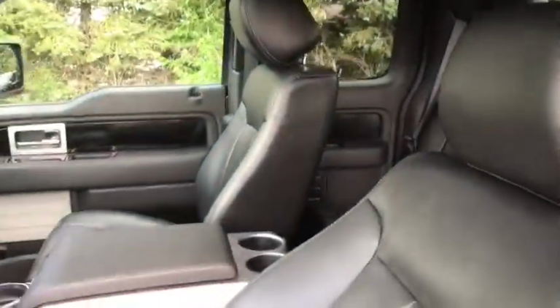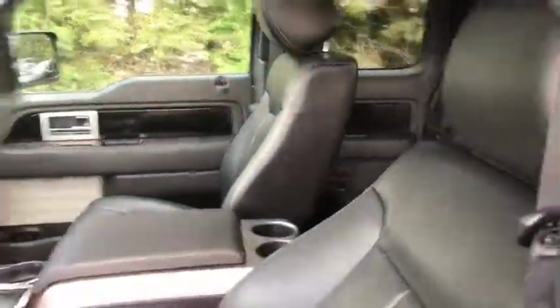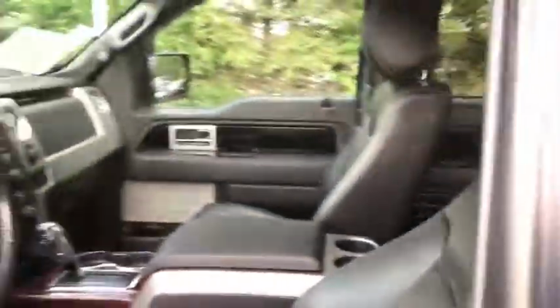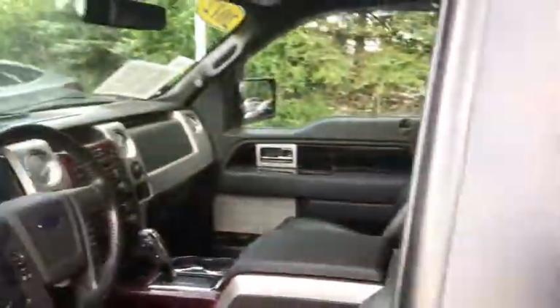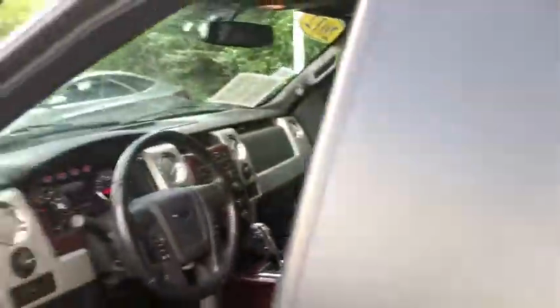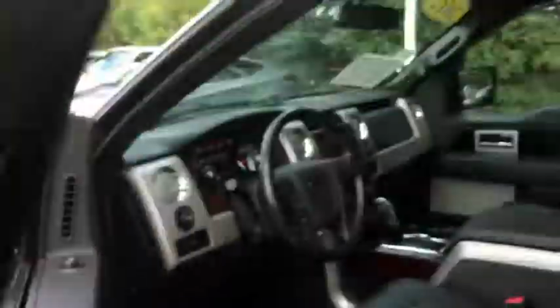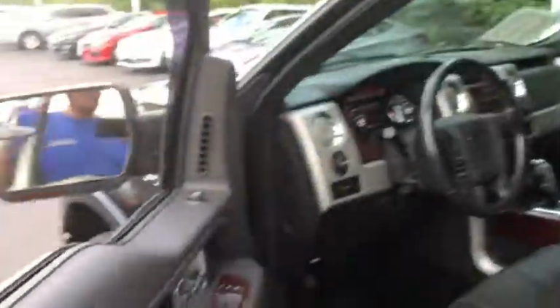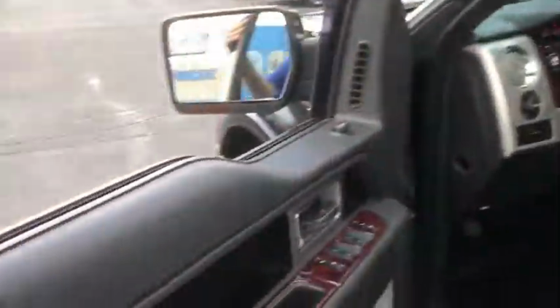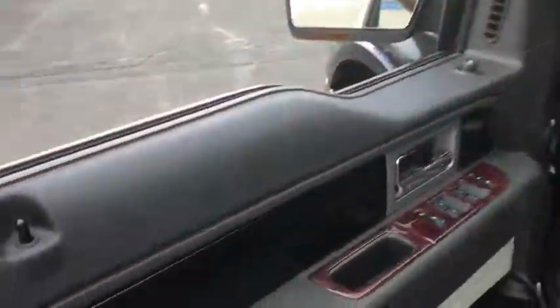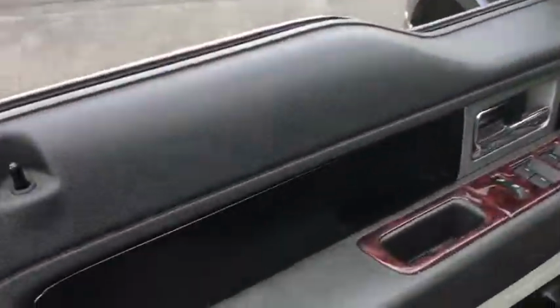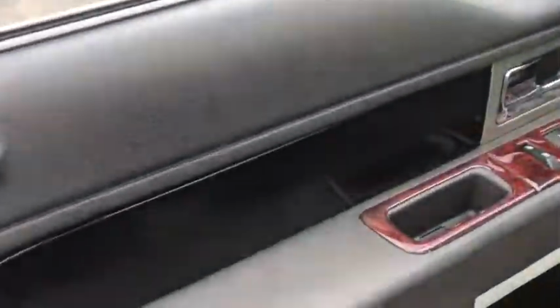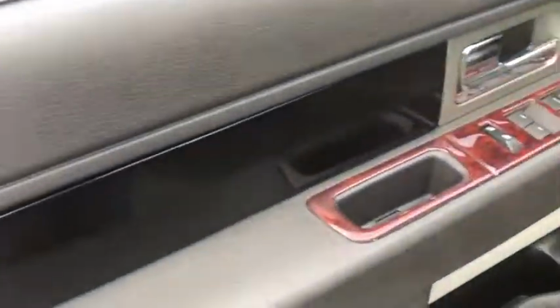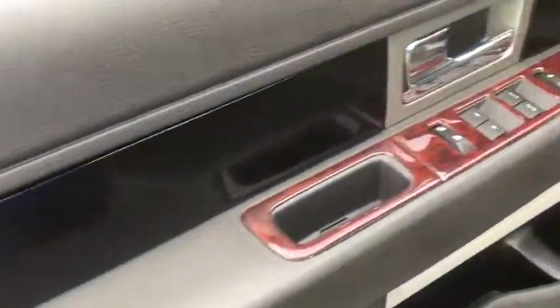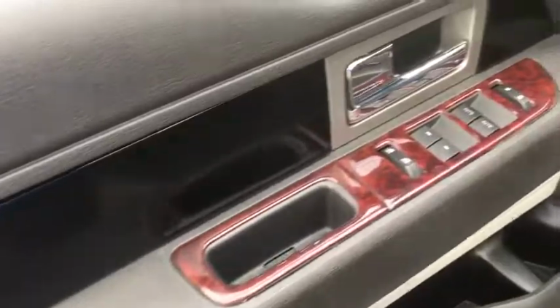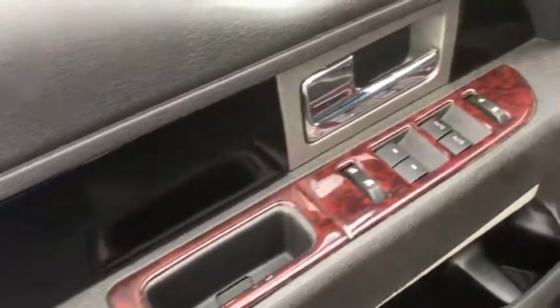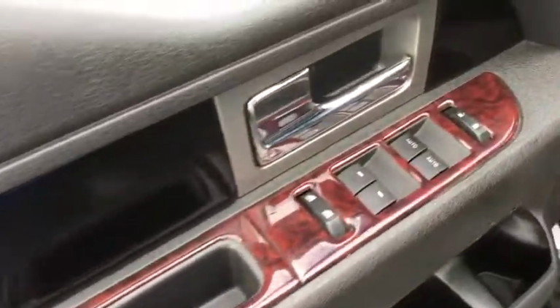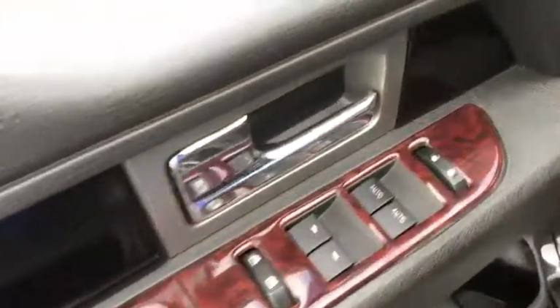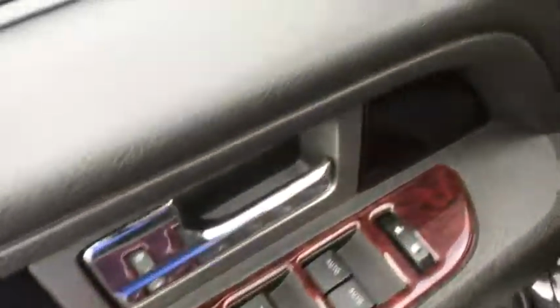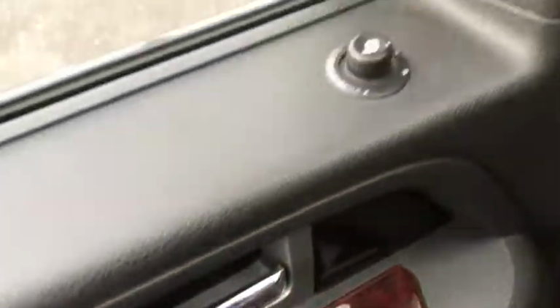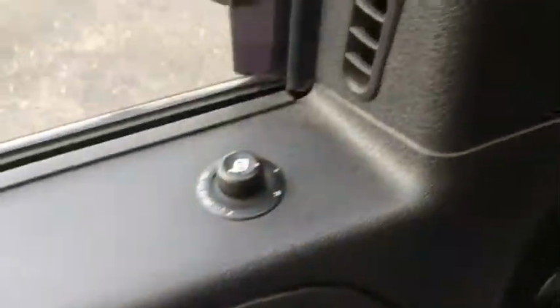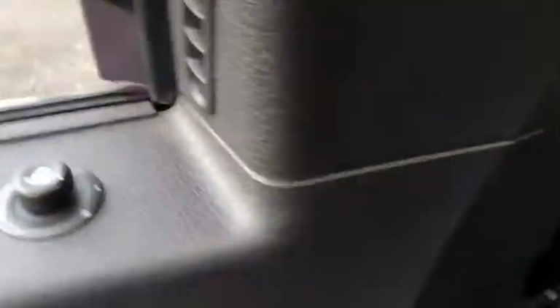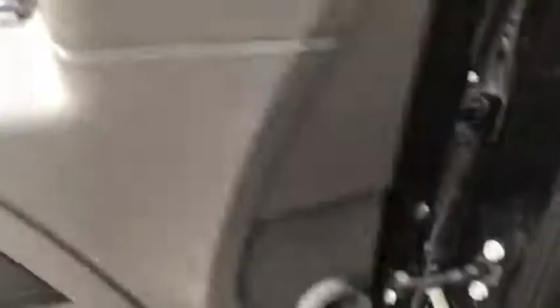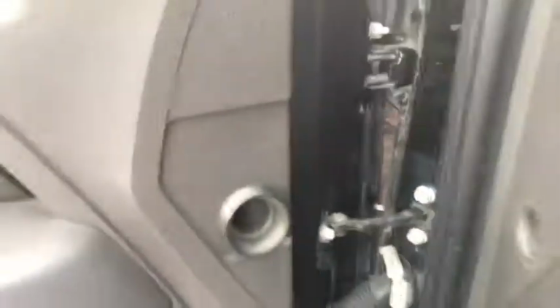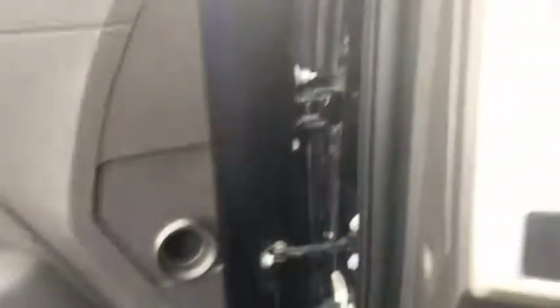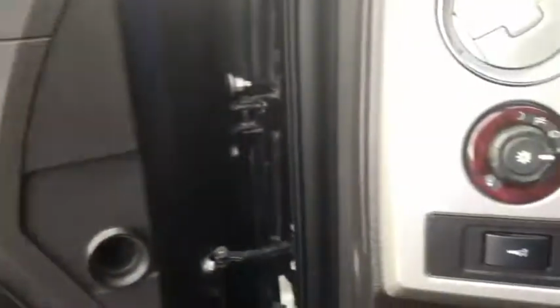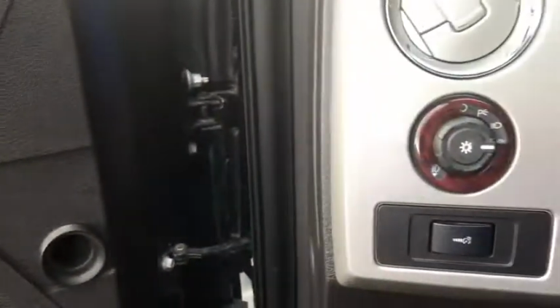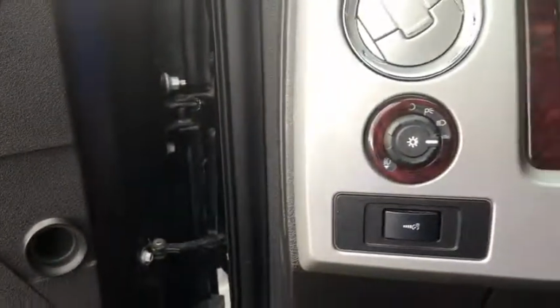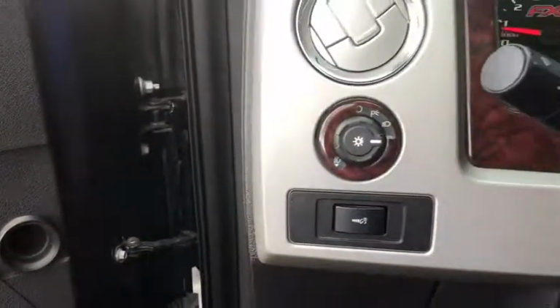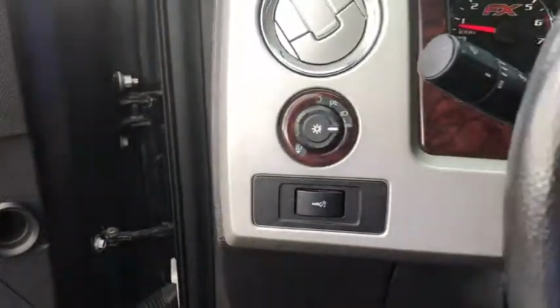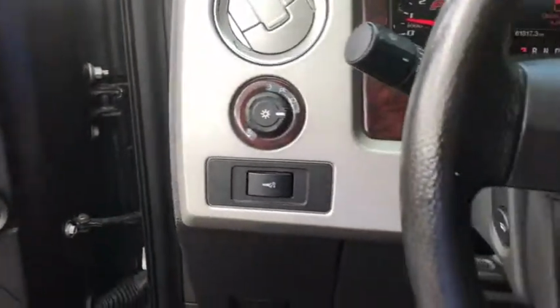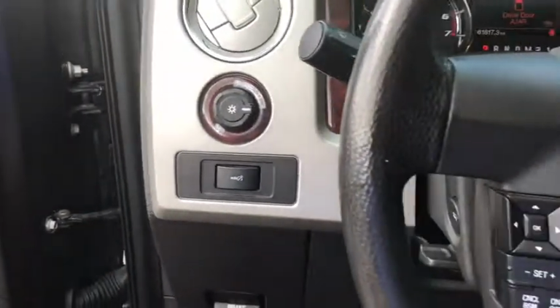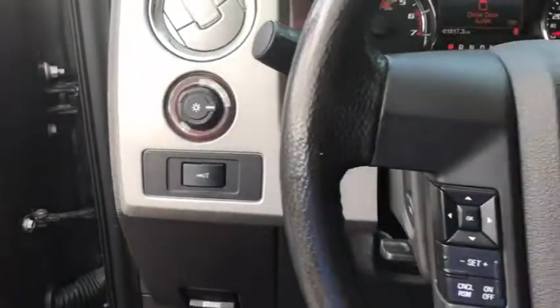Keyless entry, stability control, traction control, anti-lock braking system, power steering, adjustable steering wheel, four-wheel disc brakes.